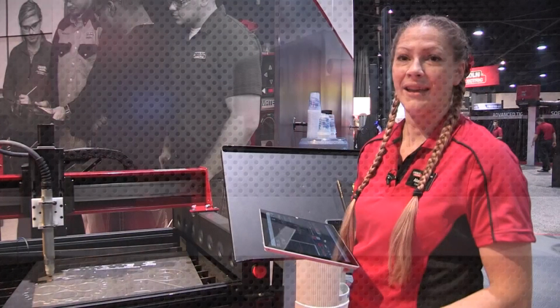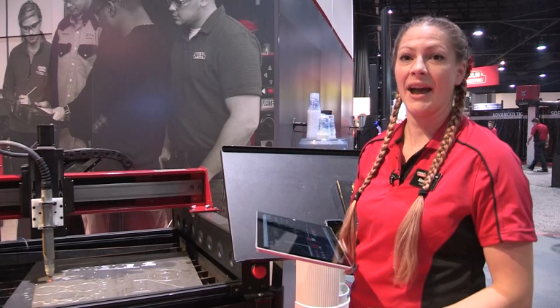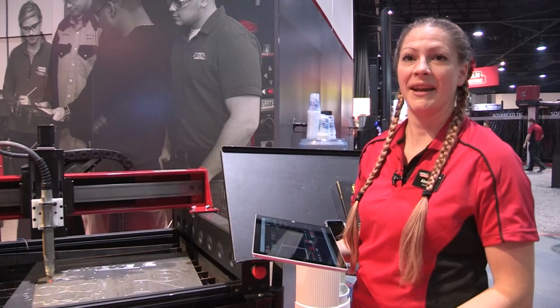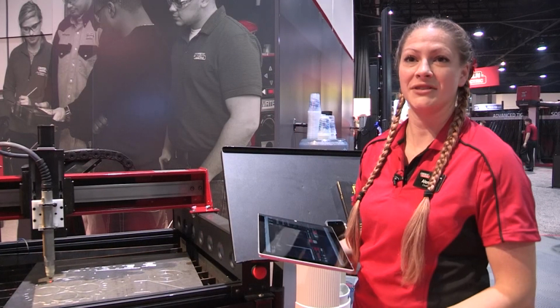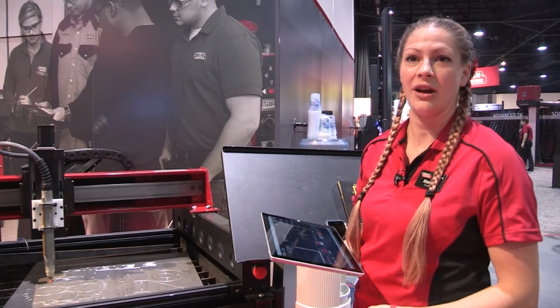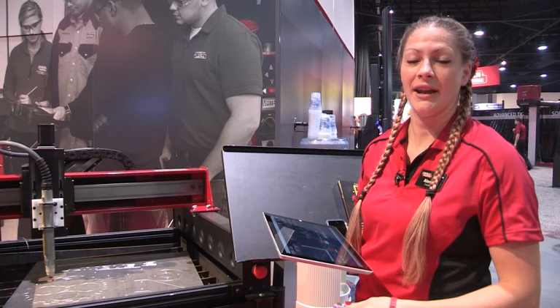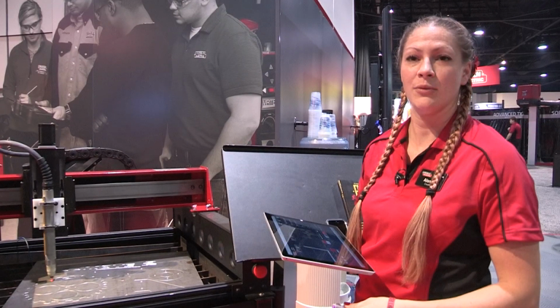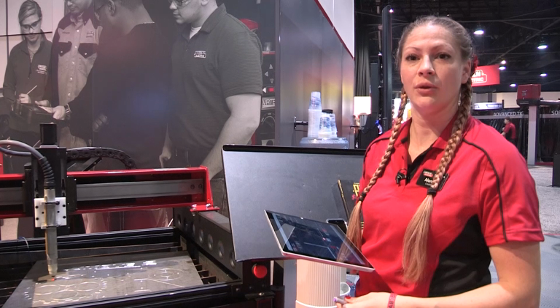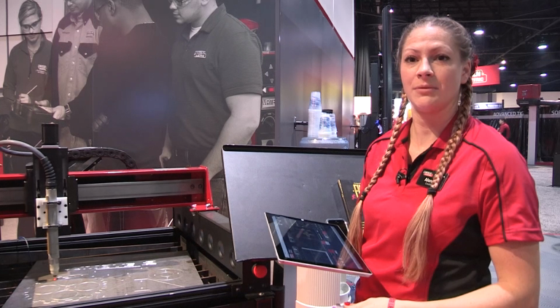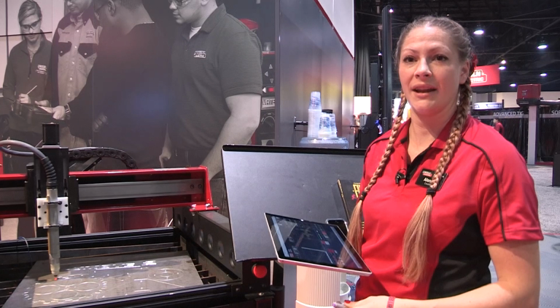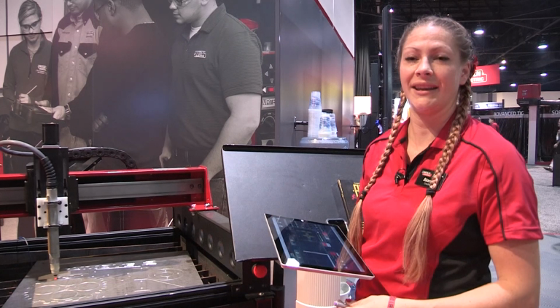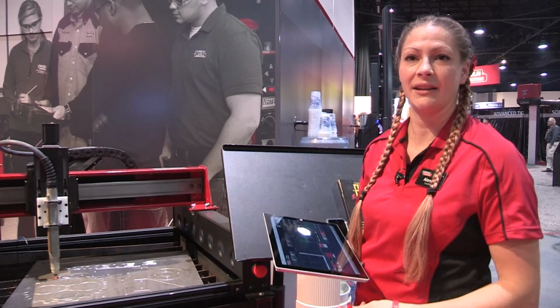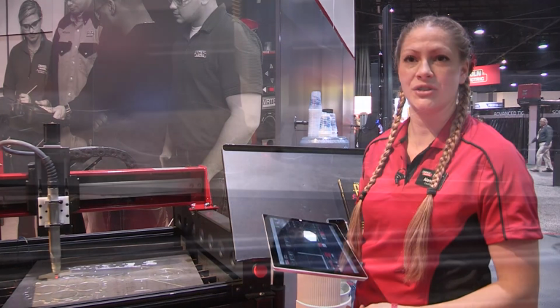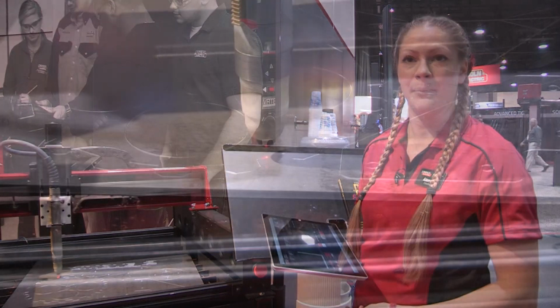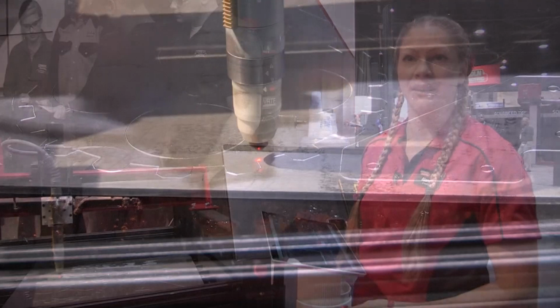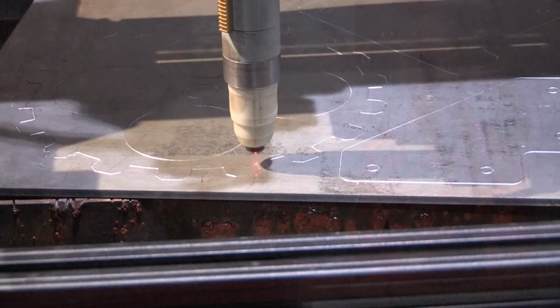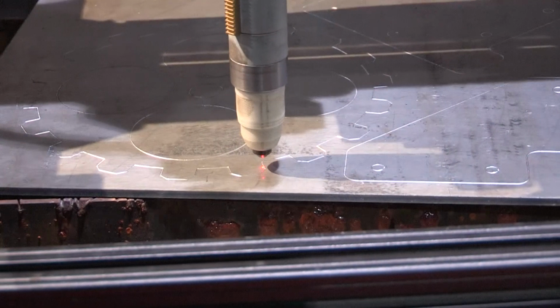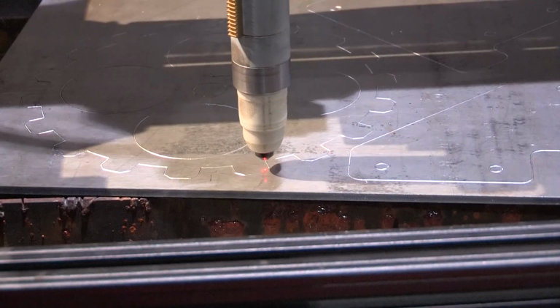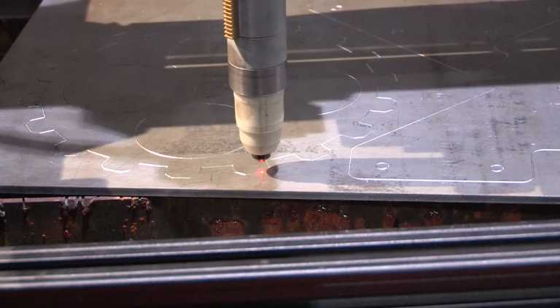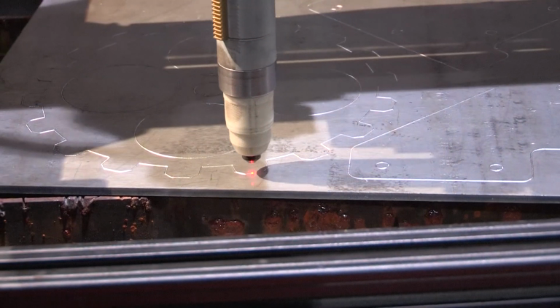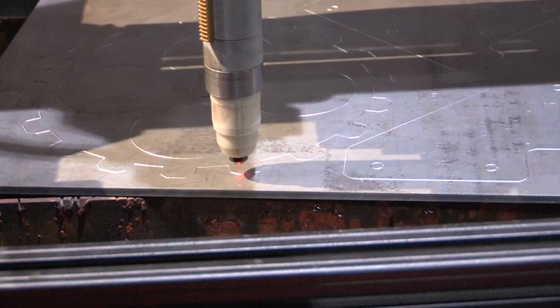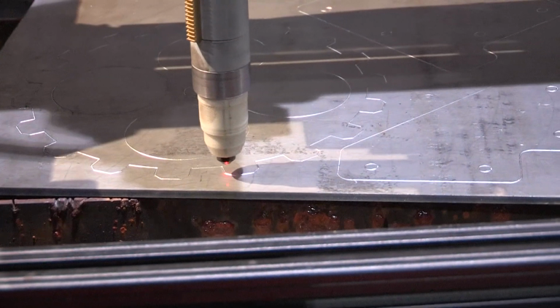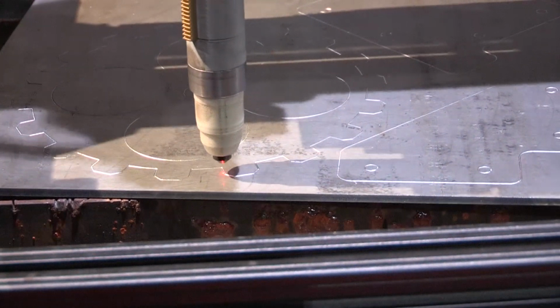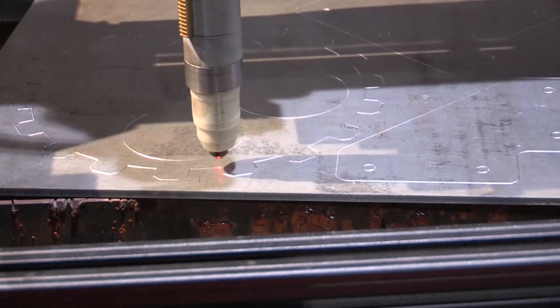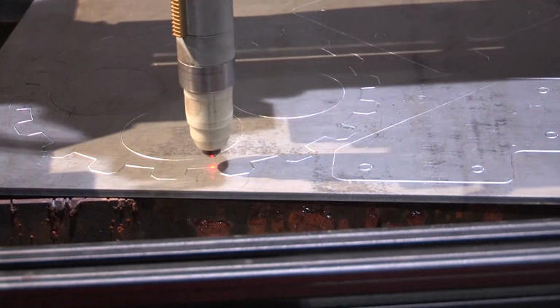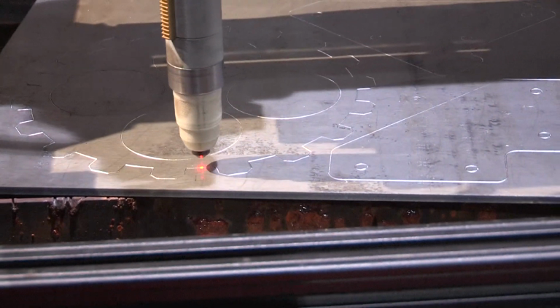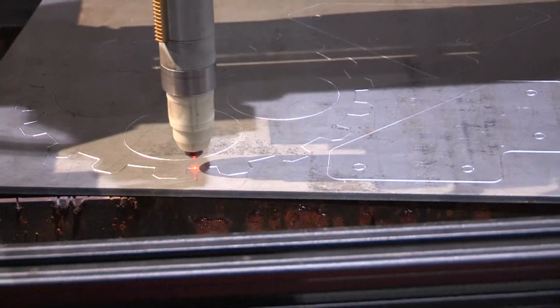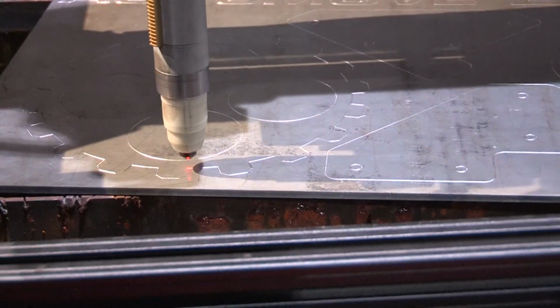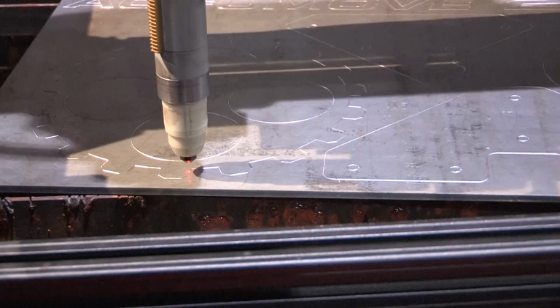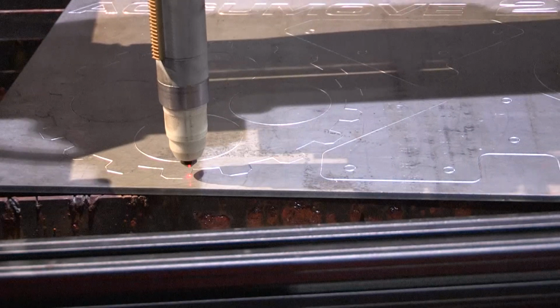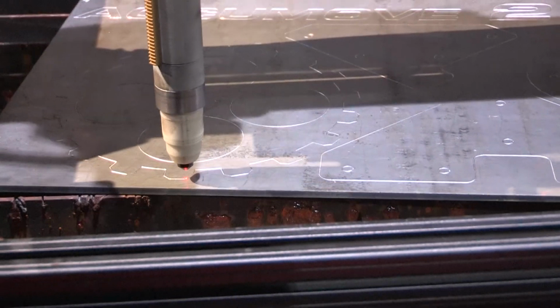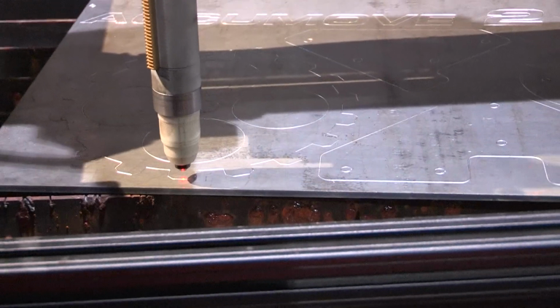Hi, my name is Alana and I'm with TorchMate, a Lincoln Electric company. I'm here today to talk to you about our TorchMate plasma cutting automation systems.